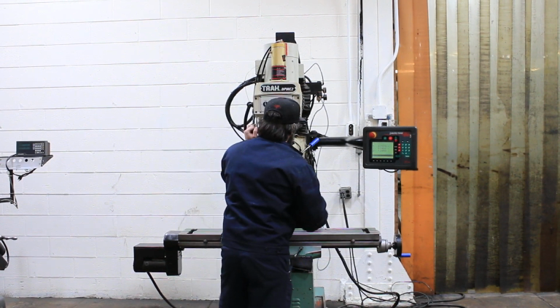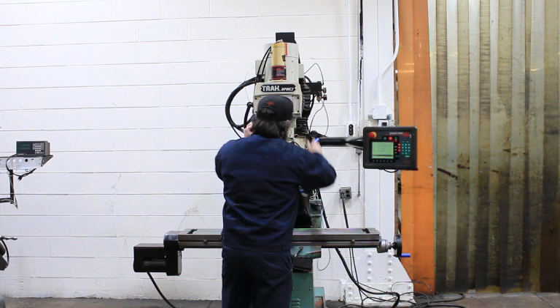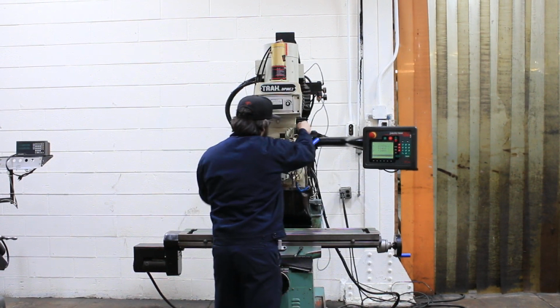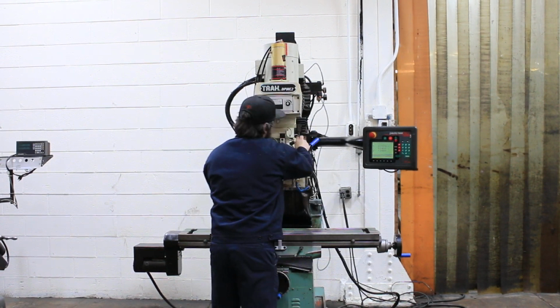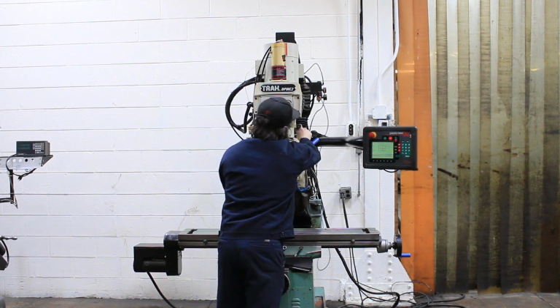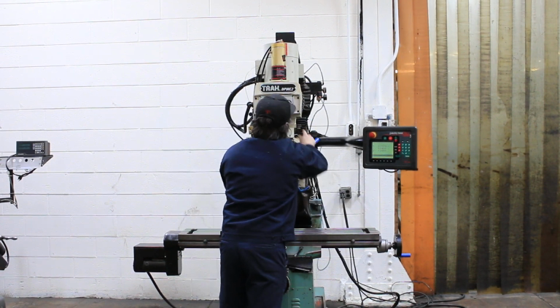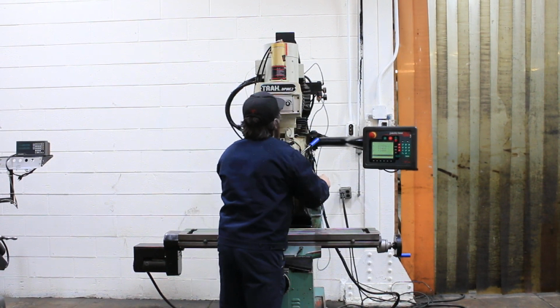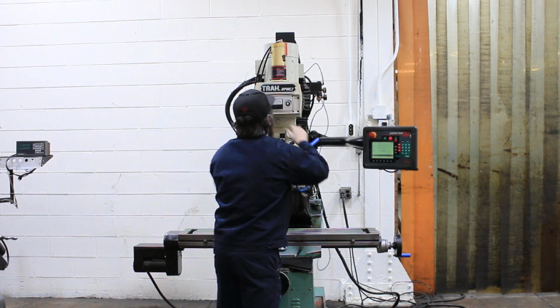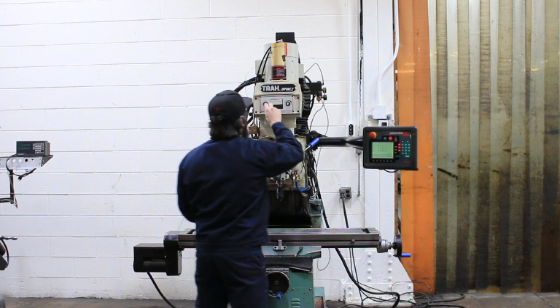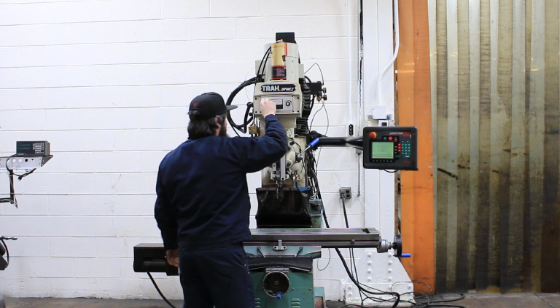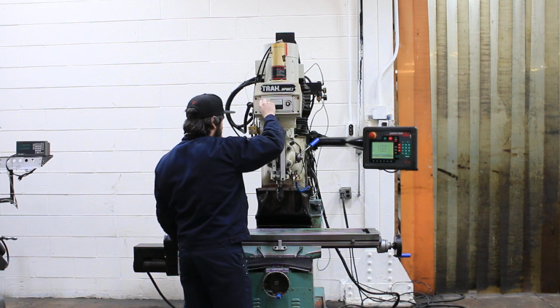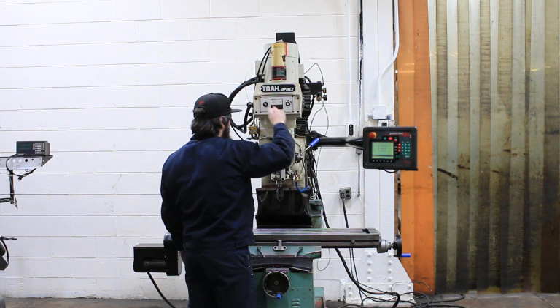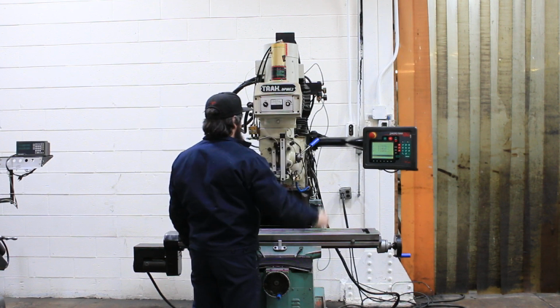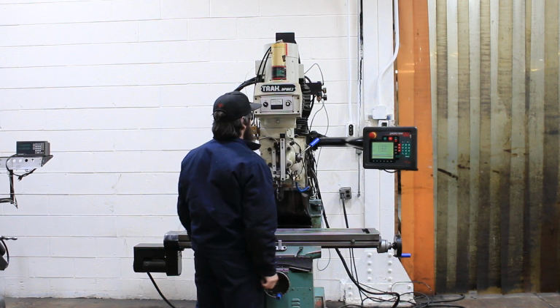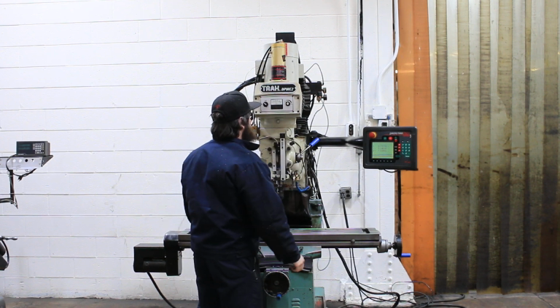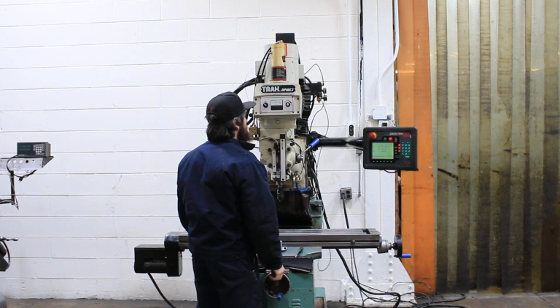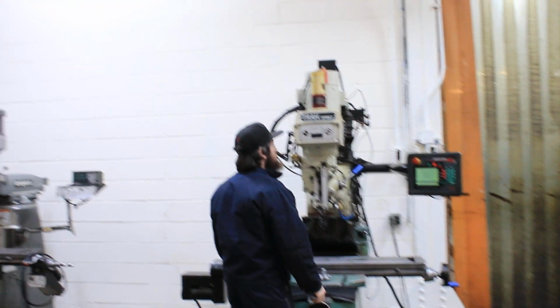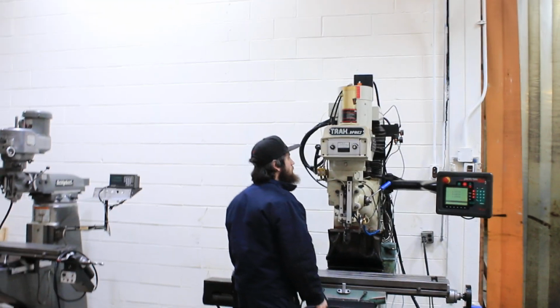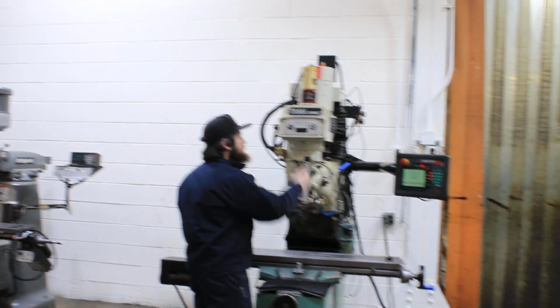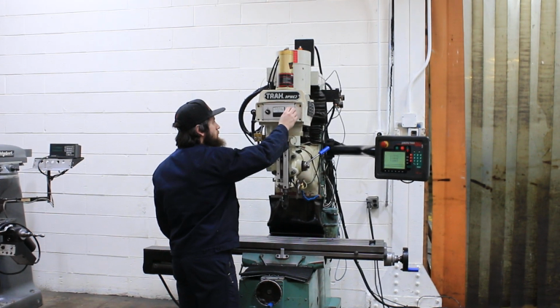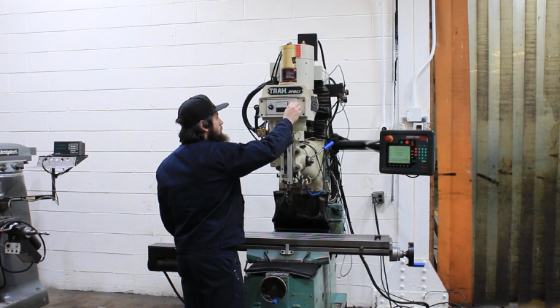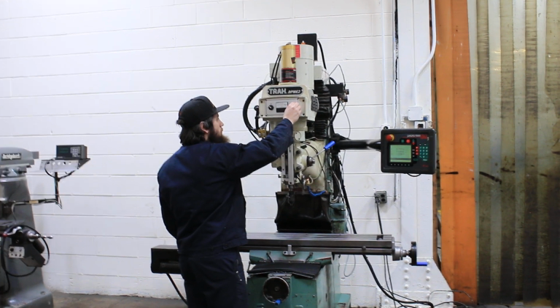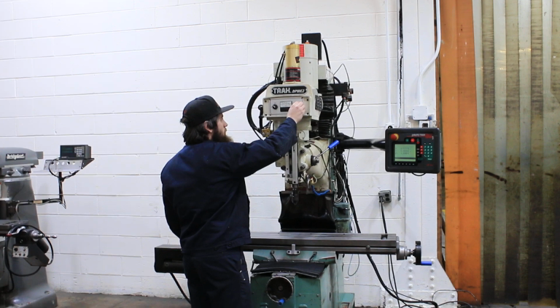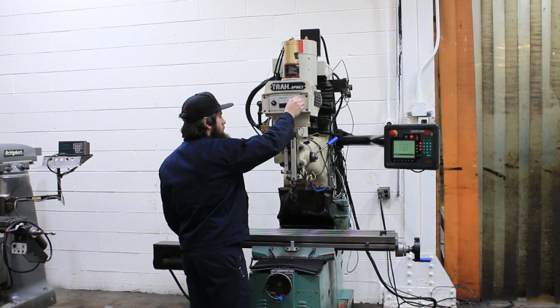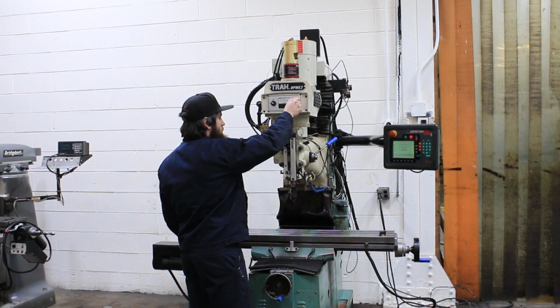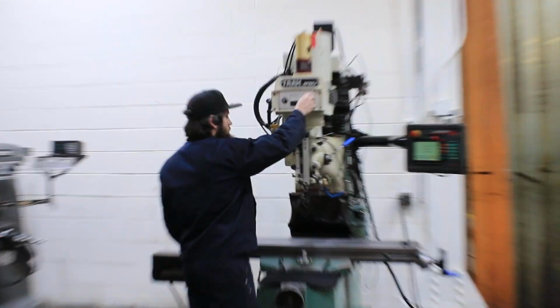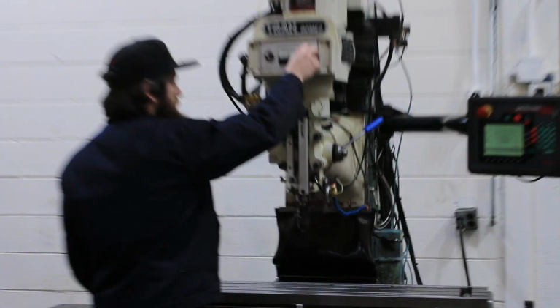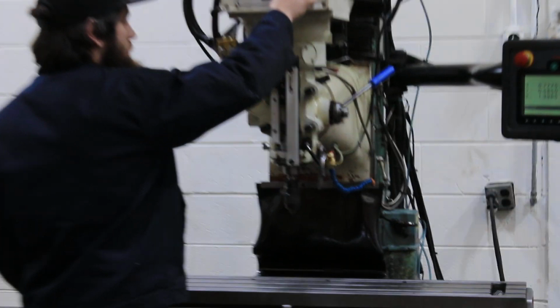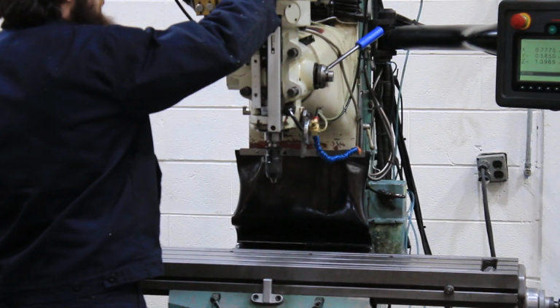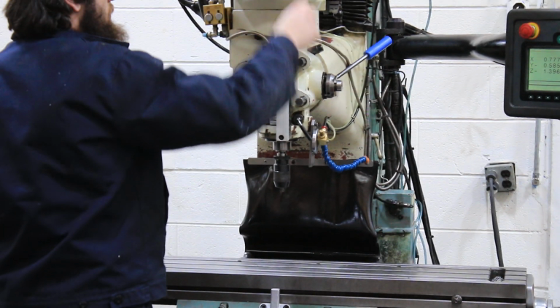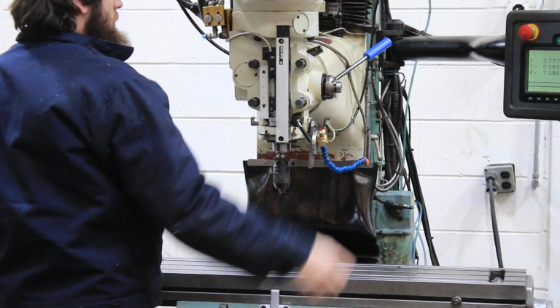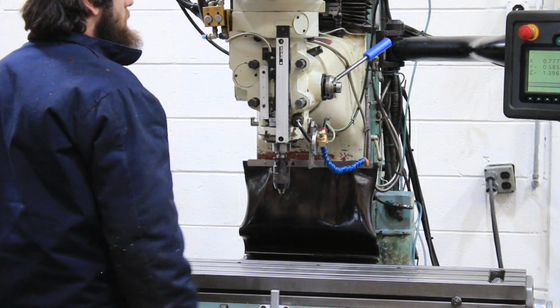Spindle brake there in the low range. And again, it's variable there on the rheostat. So you have a frequency drive.